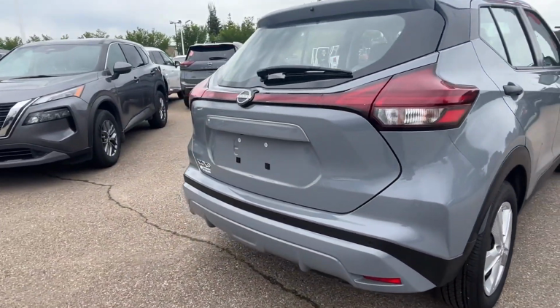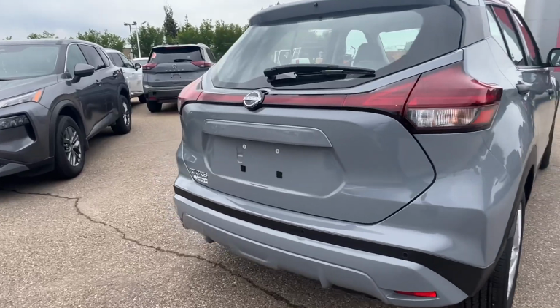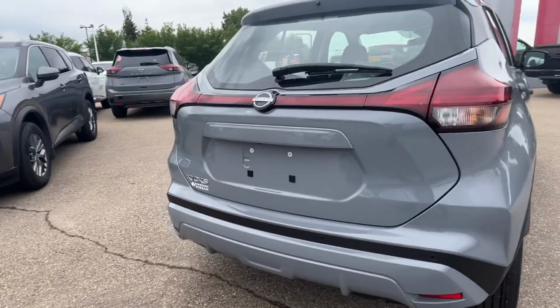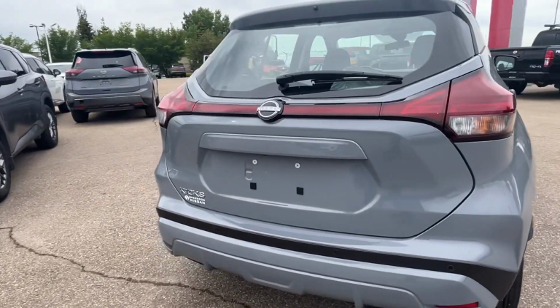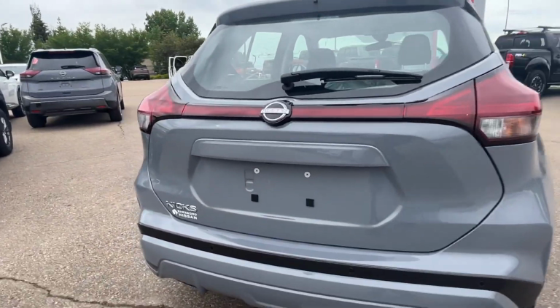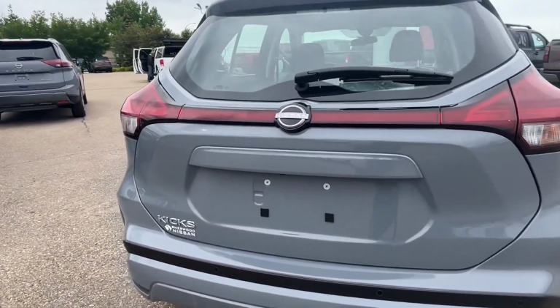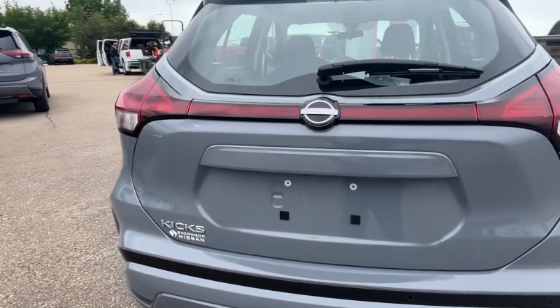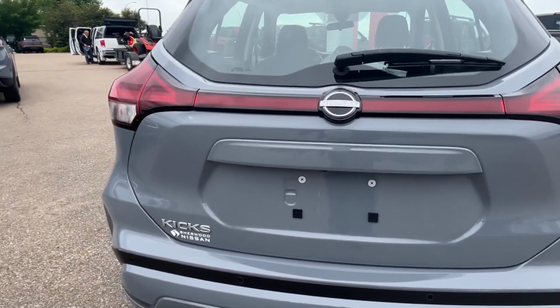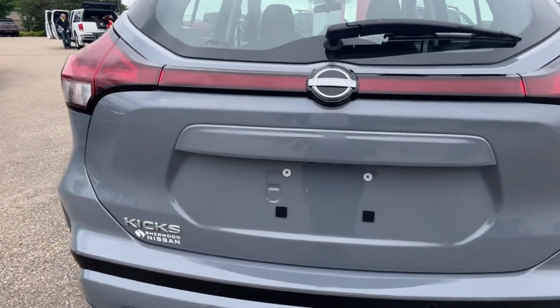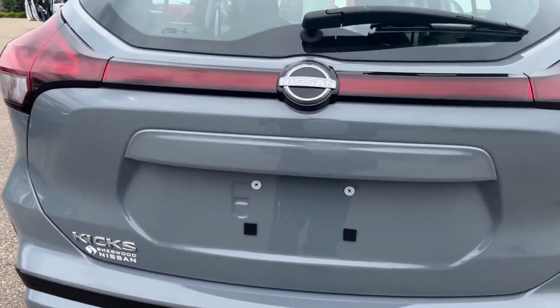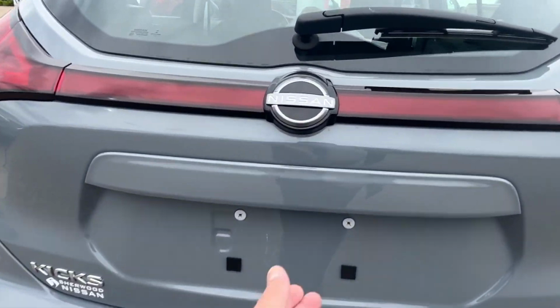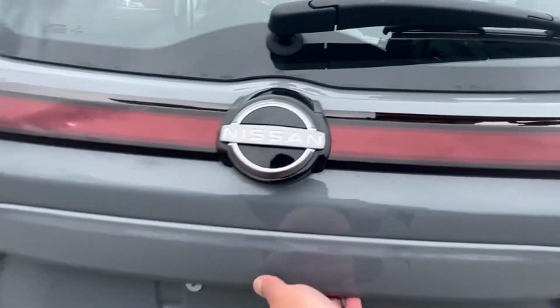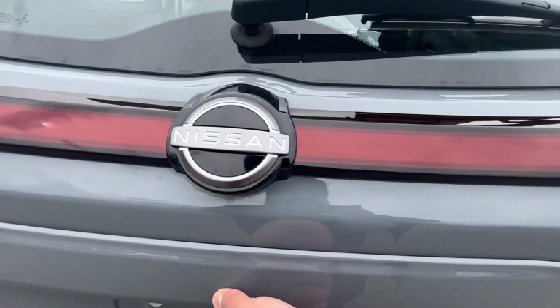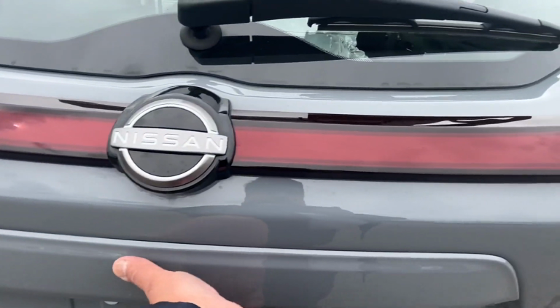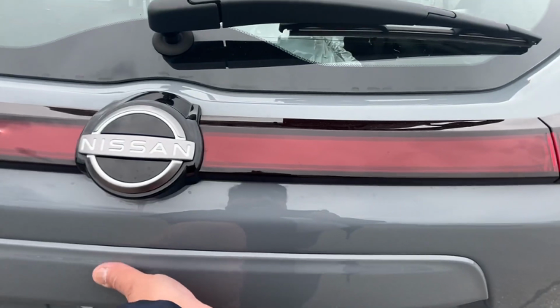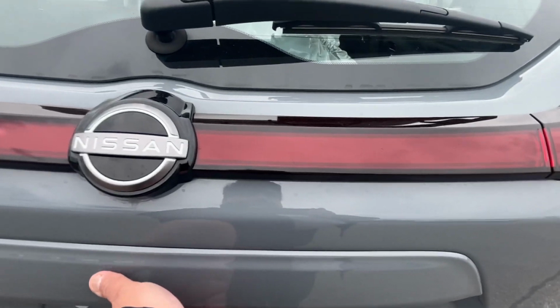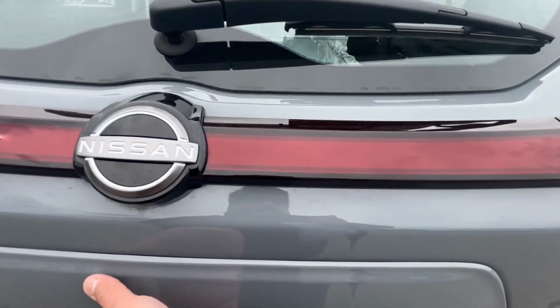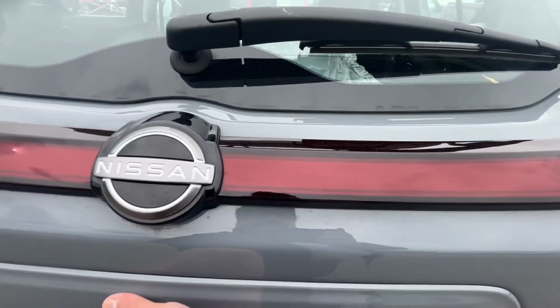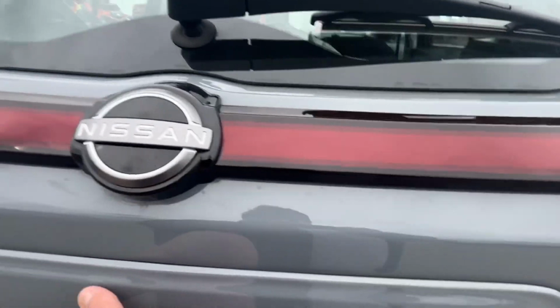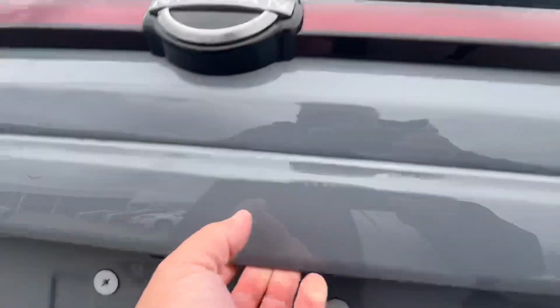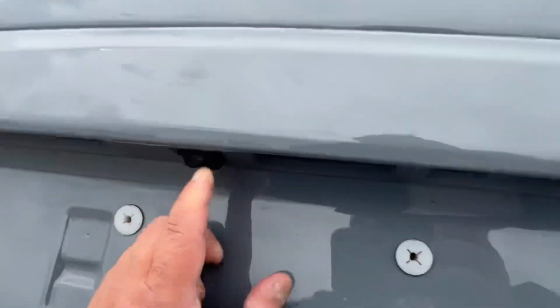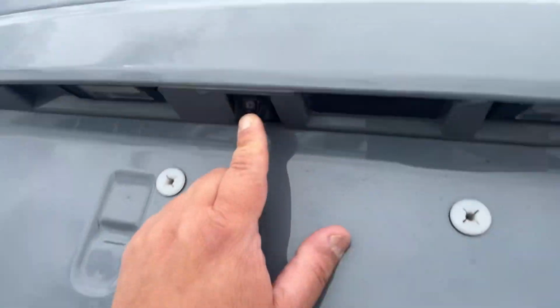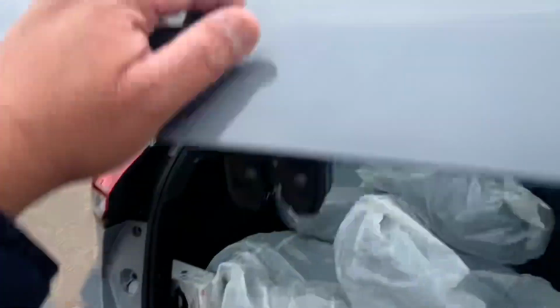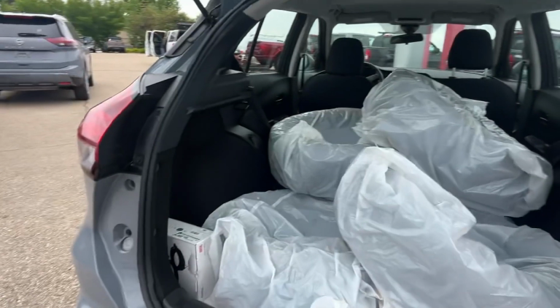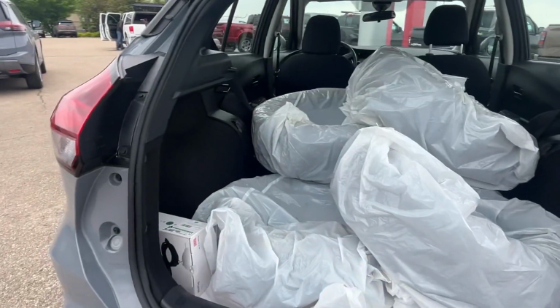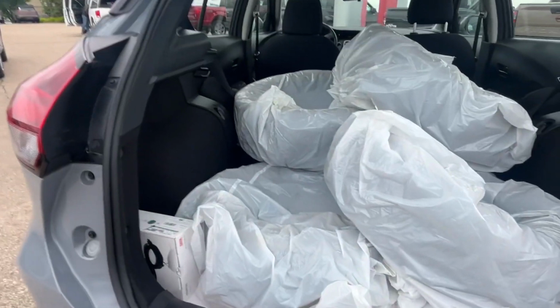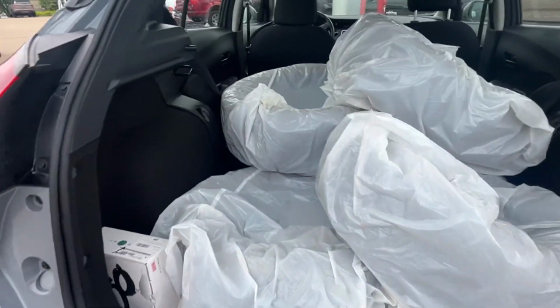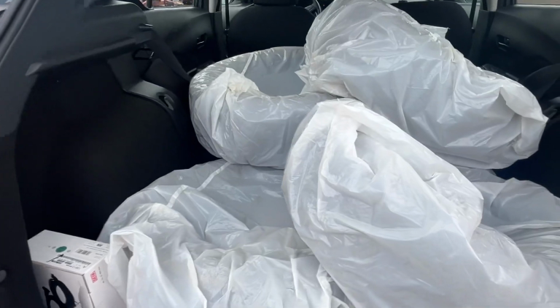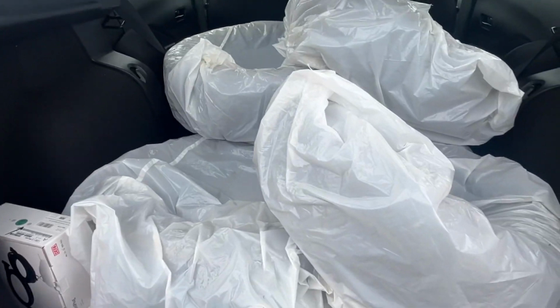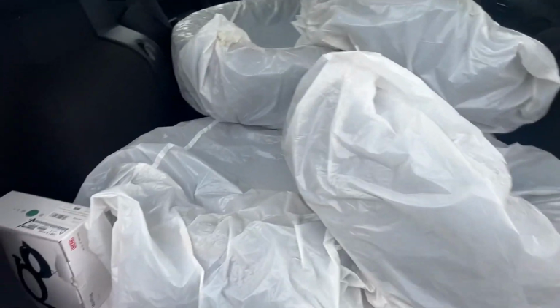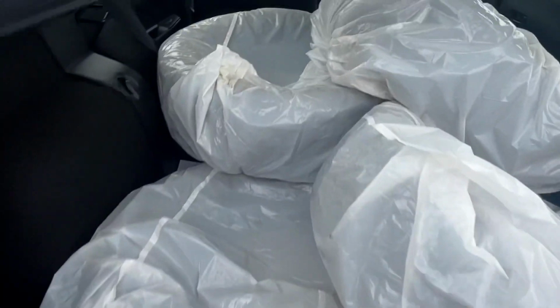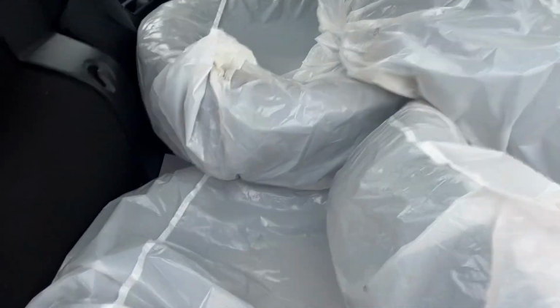Here we go for the rear view. It has a back-up camera, and we already have an extra set of winter tires.